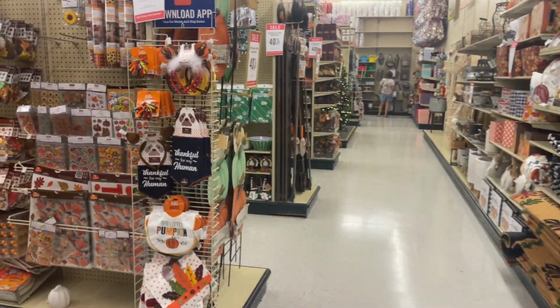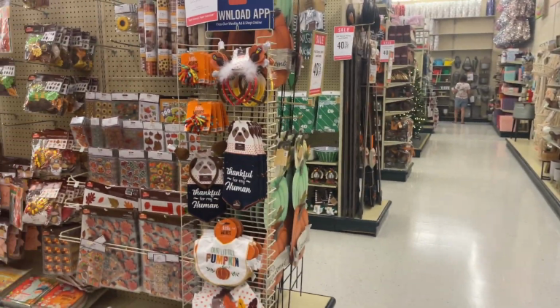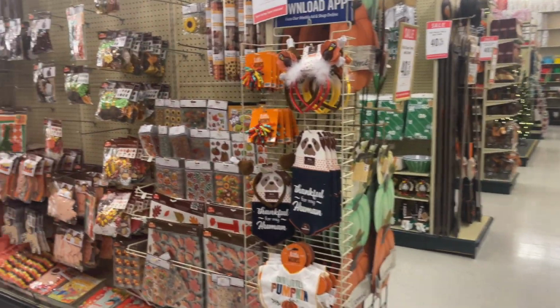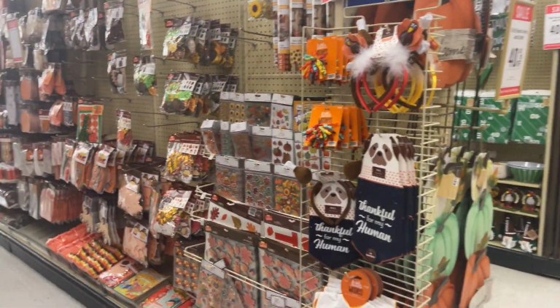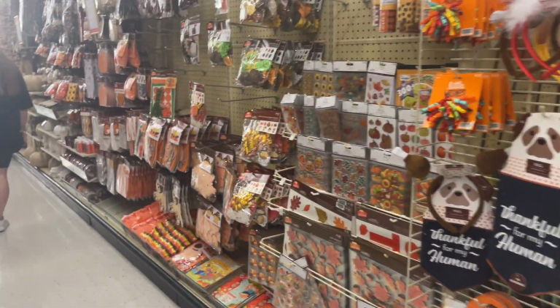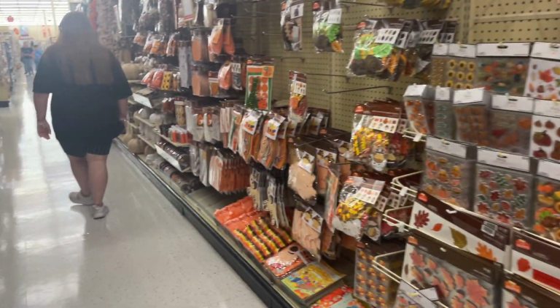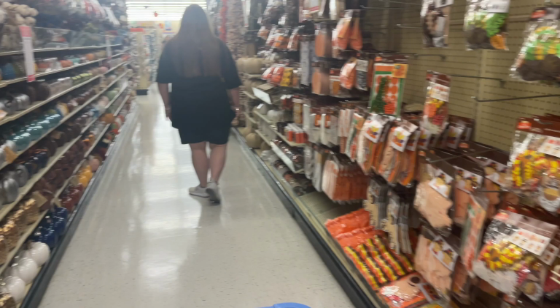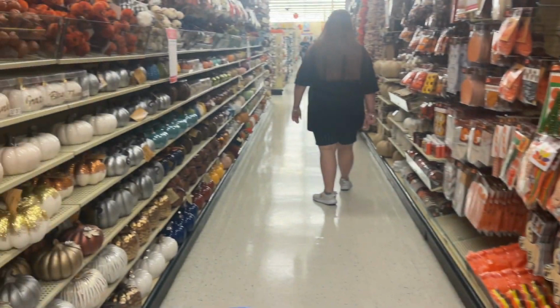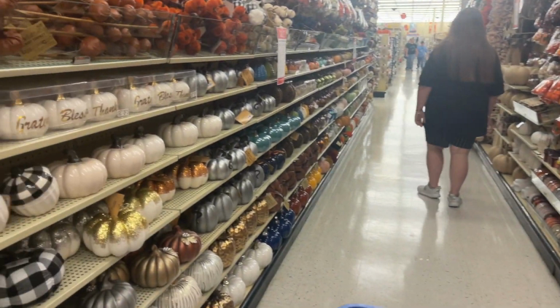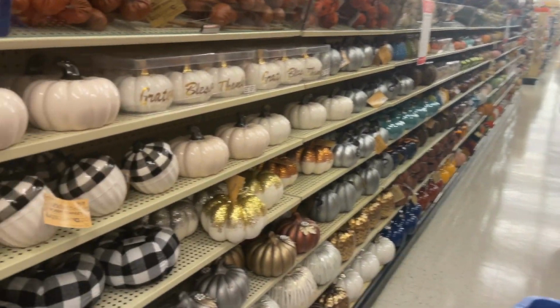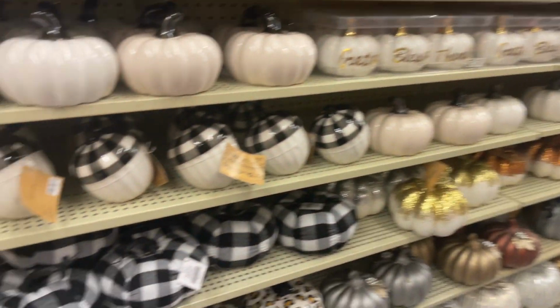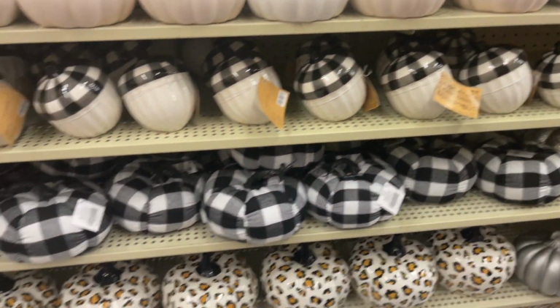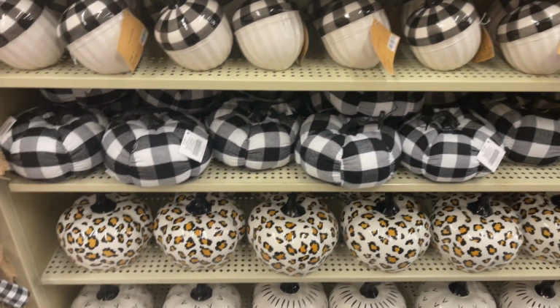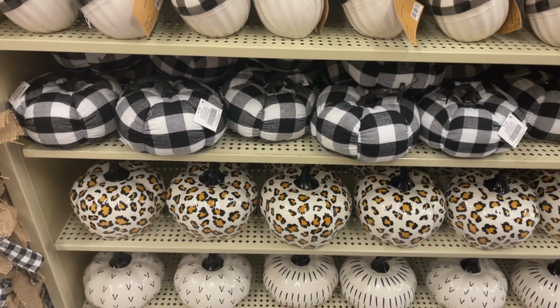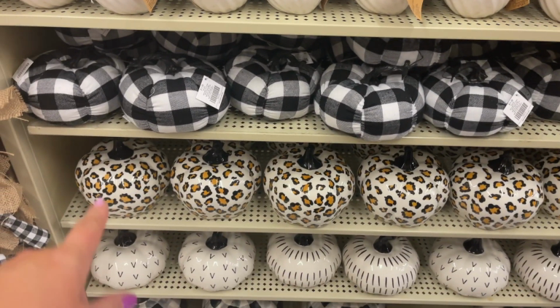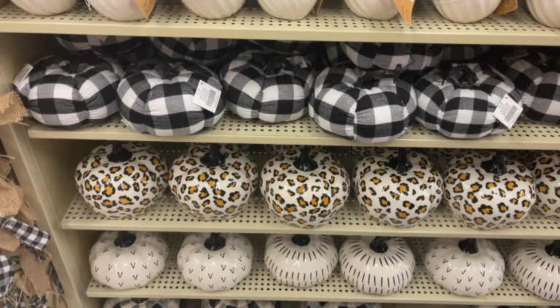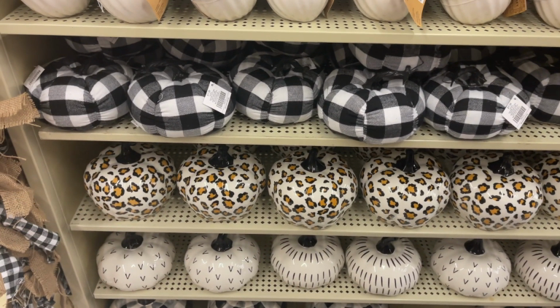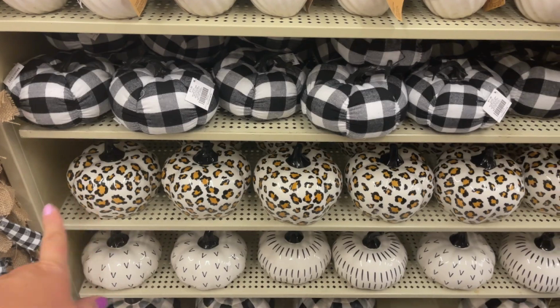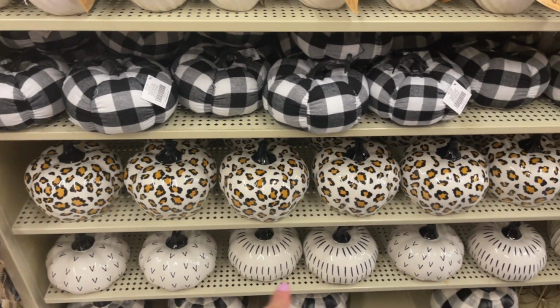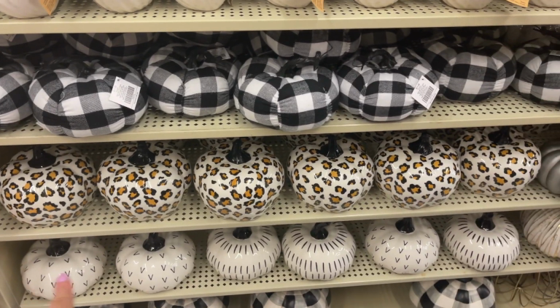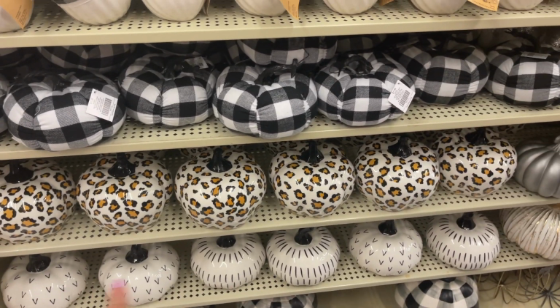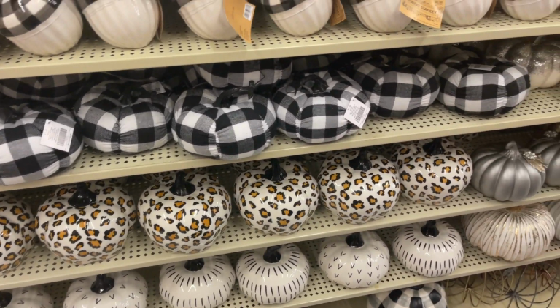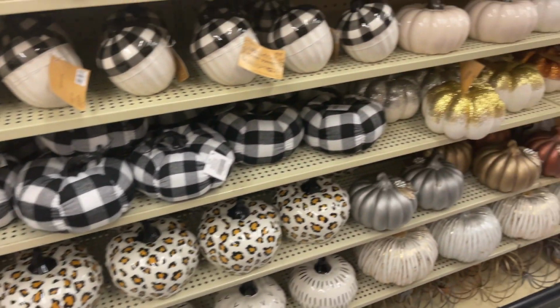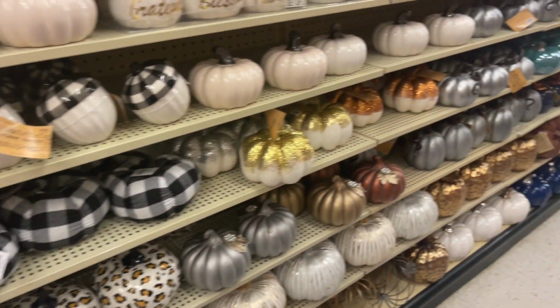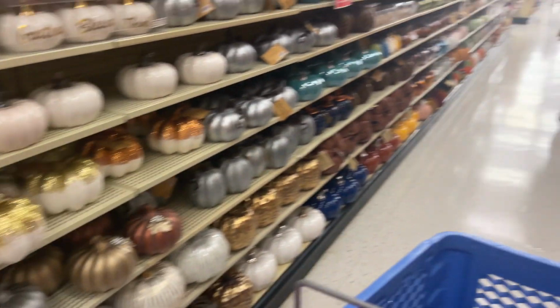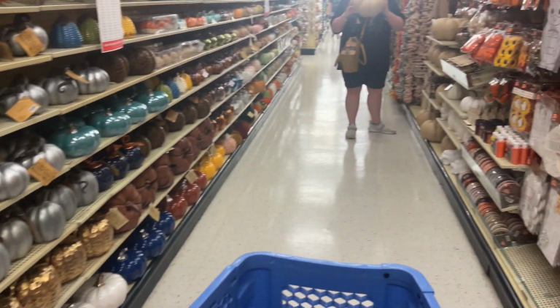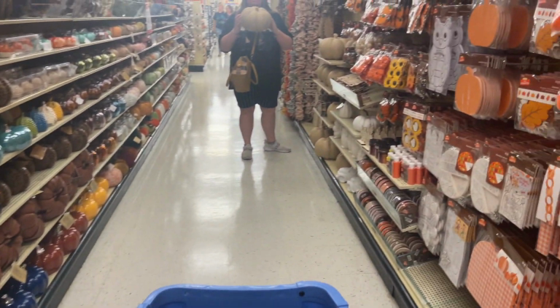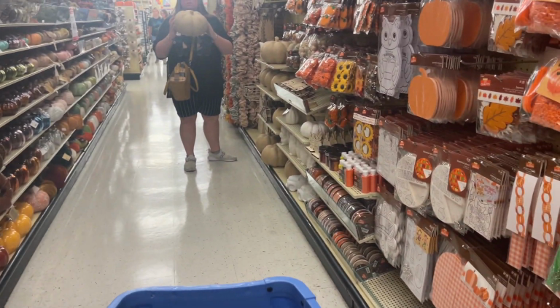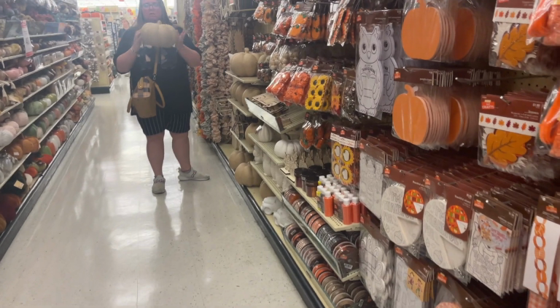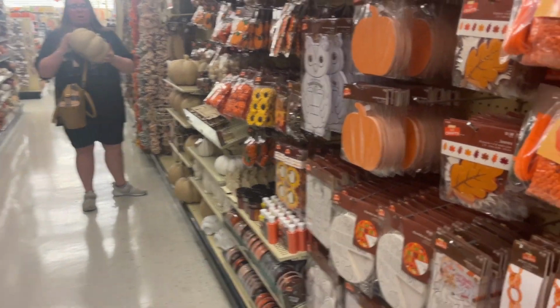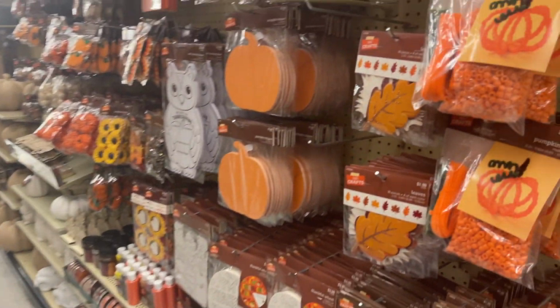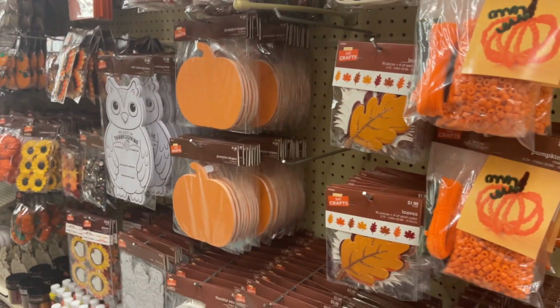I see Christmas down there — it's a little too early for that. Okay, so definitely do the cheetah print. I love the print. We should get these and paint them. Caroline didn't decorate pumpkins with us last year — that was unfortunate.